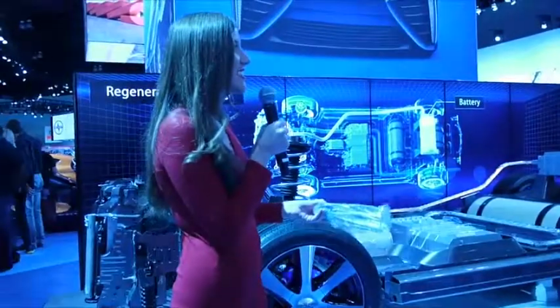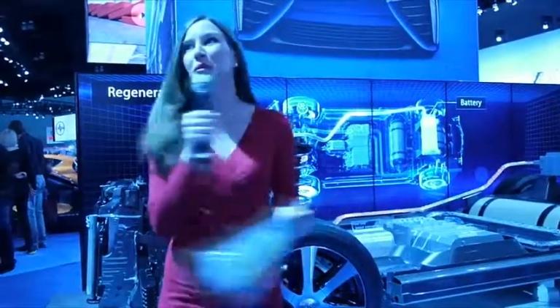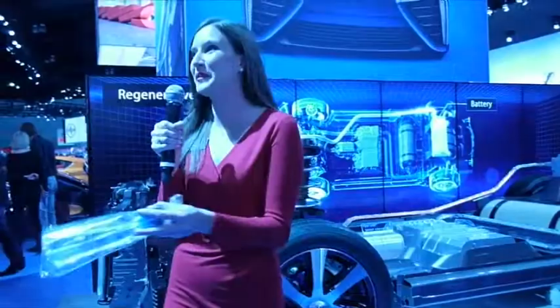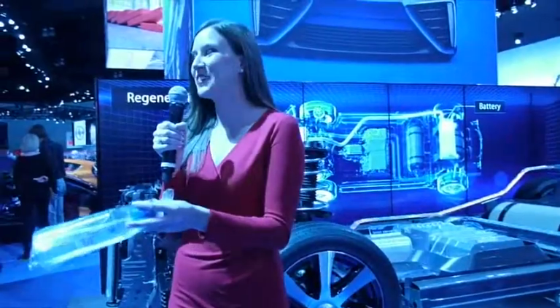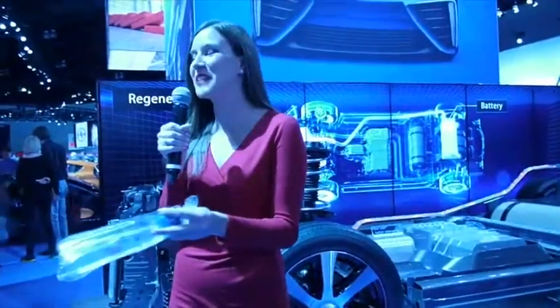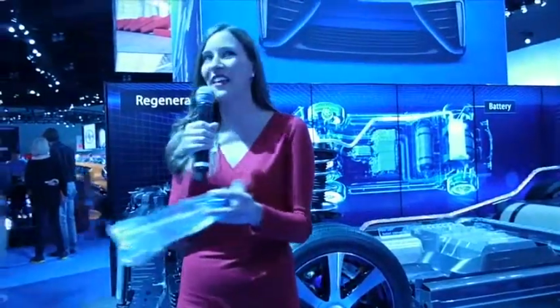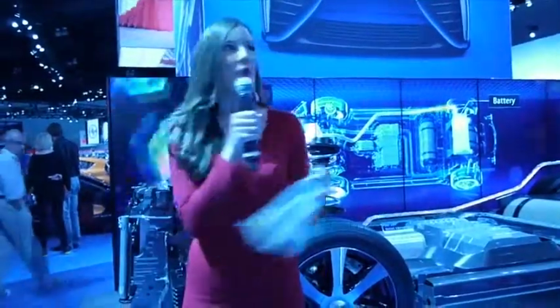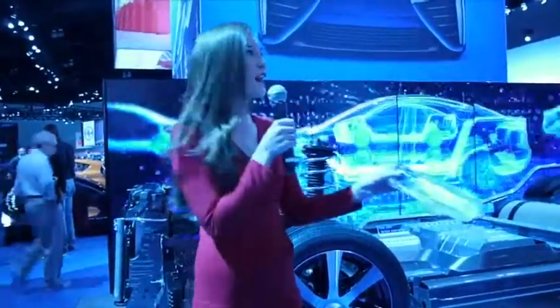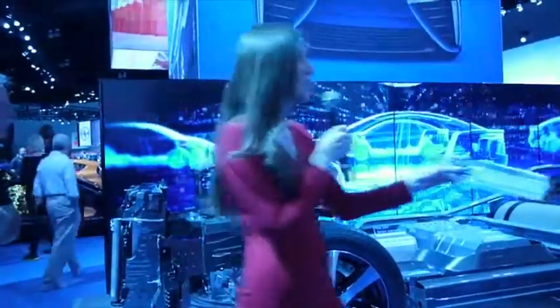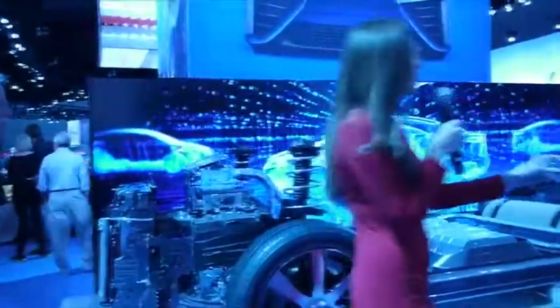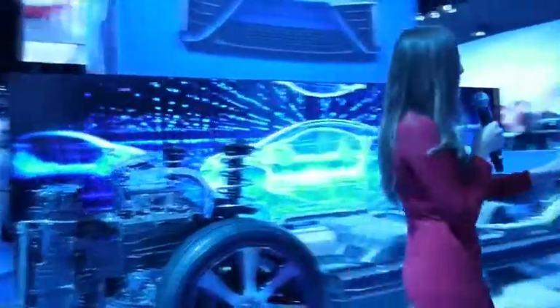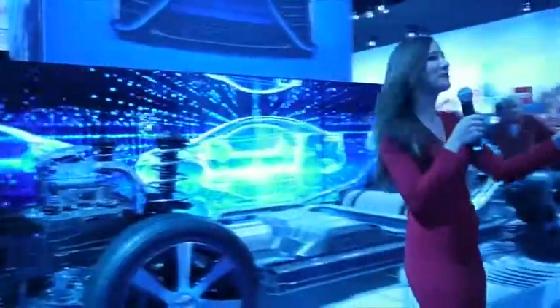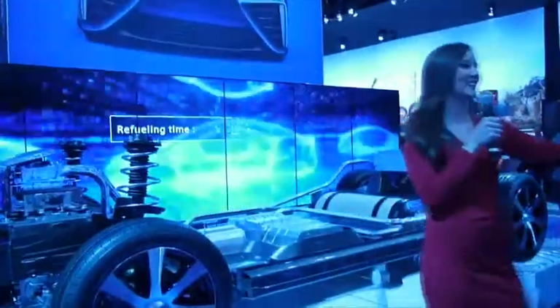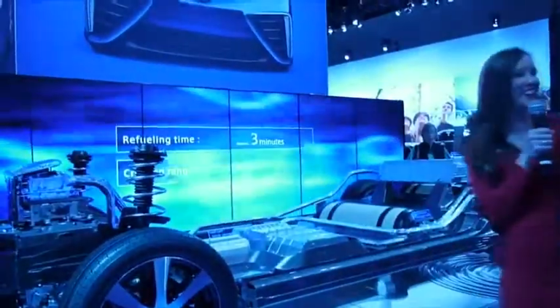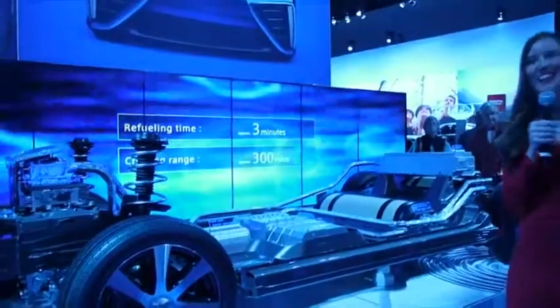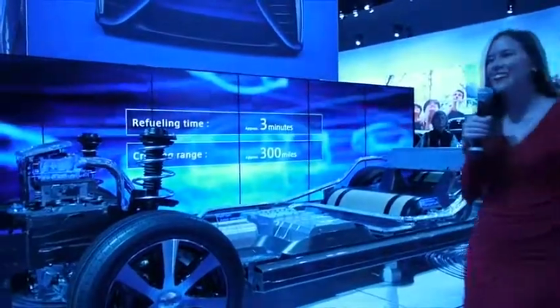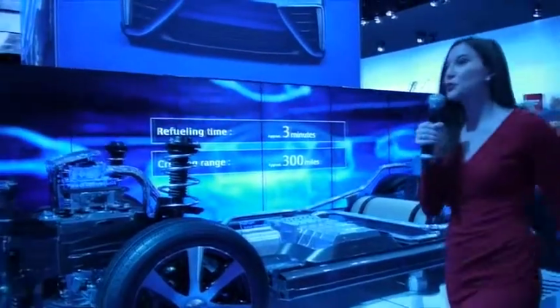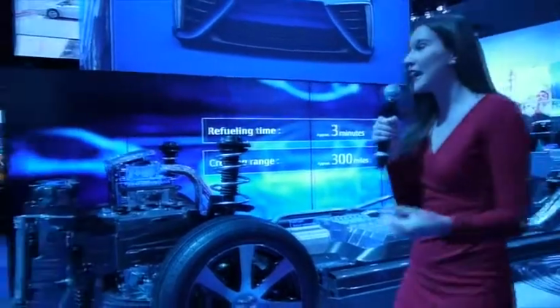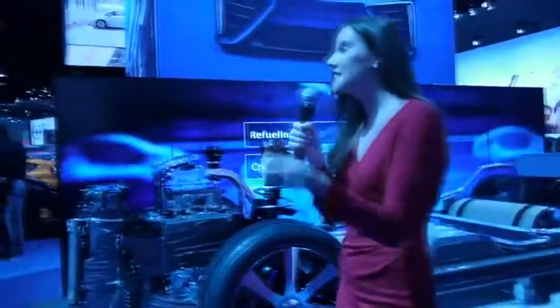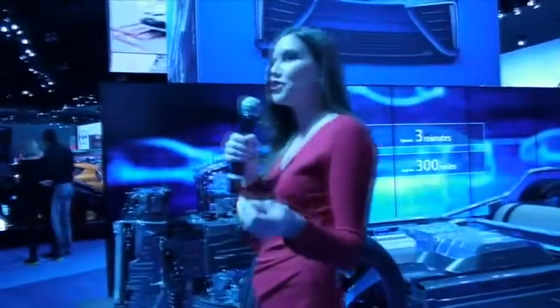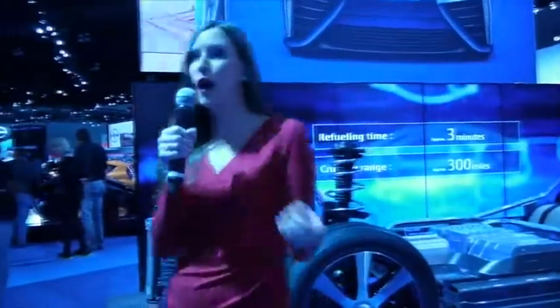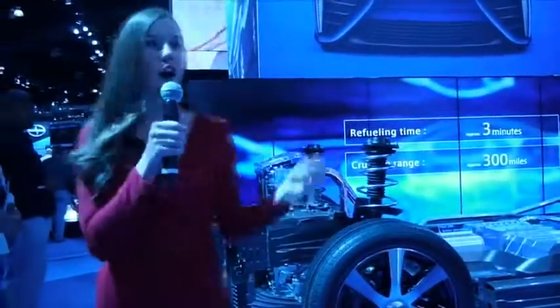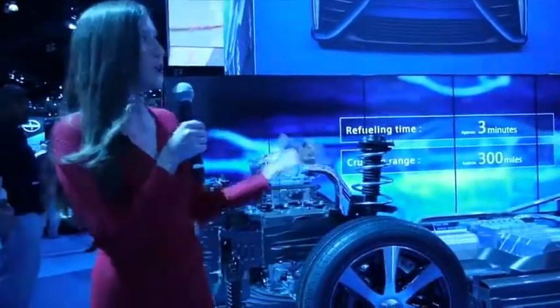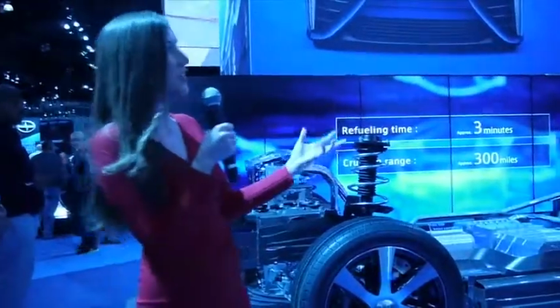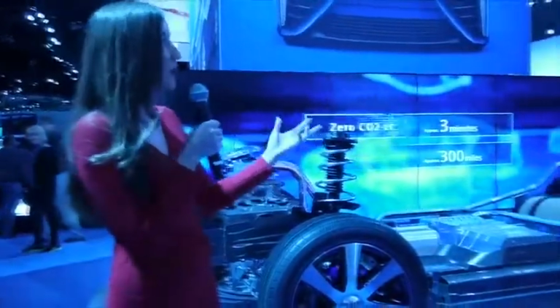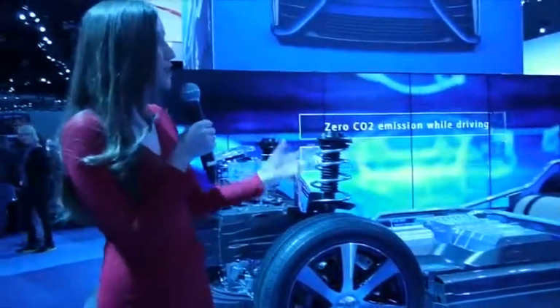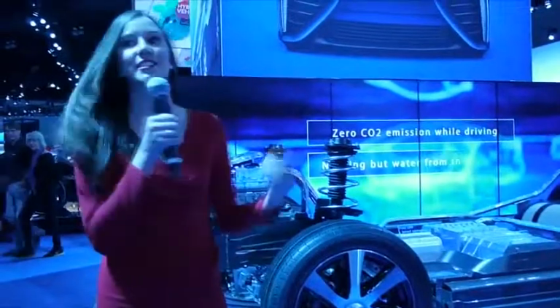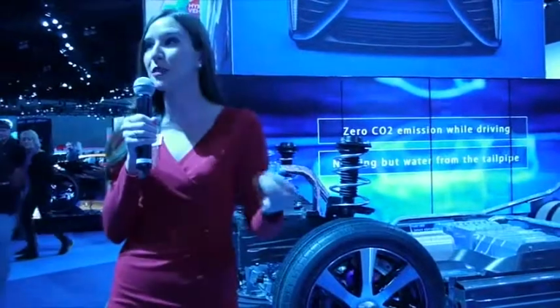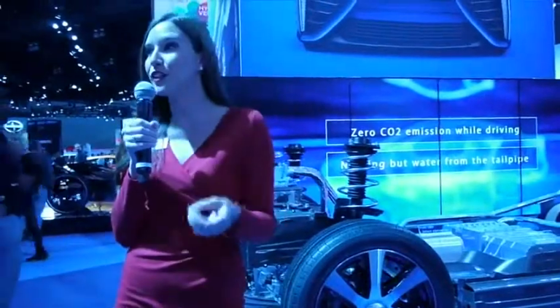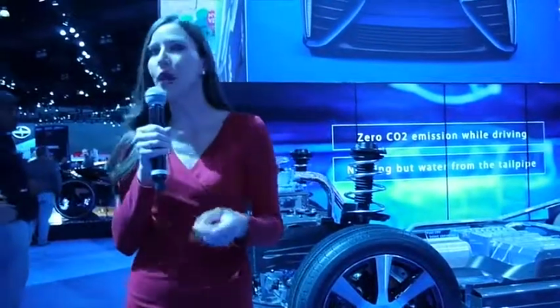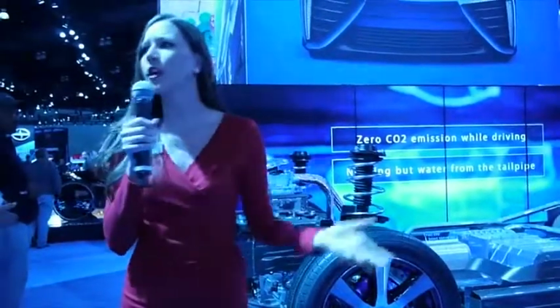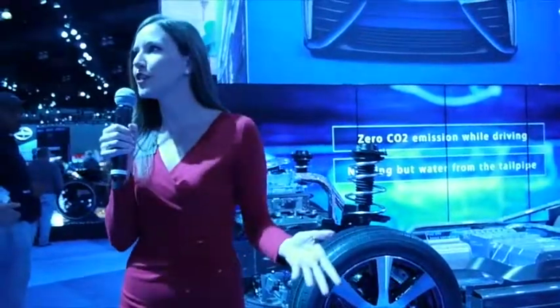Does anyone know what comes out? Water! That's right — it creates H2O. Water is the only thing that comes out the back of this car. It's a zero emission vehicle. But where do you get the hydrogen?